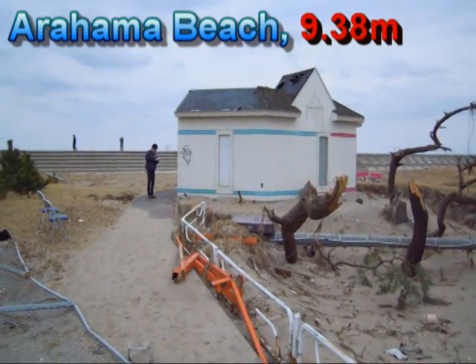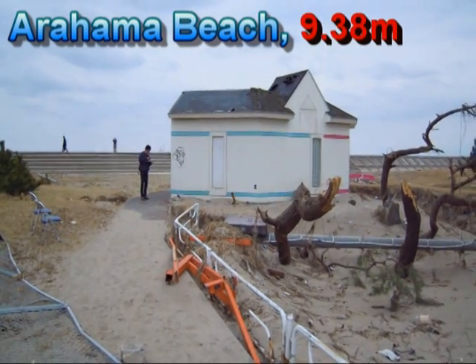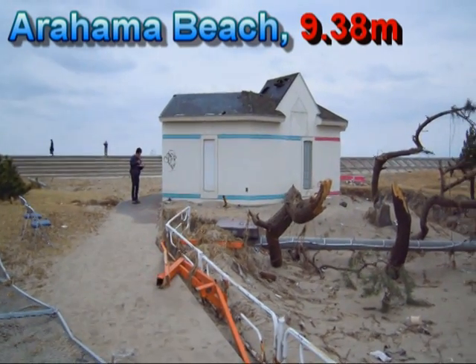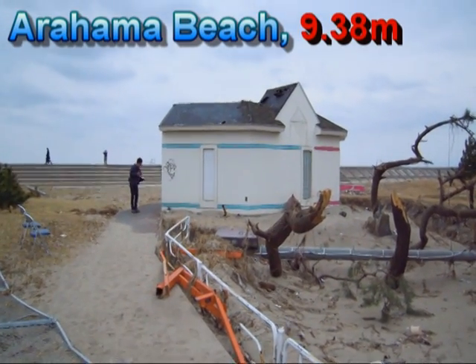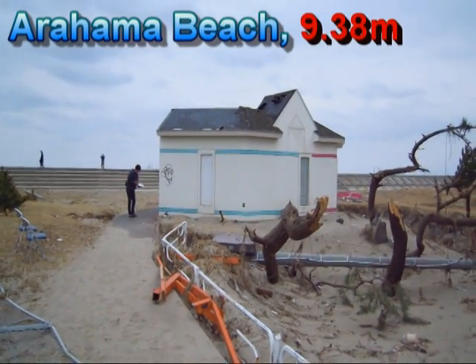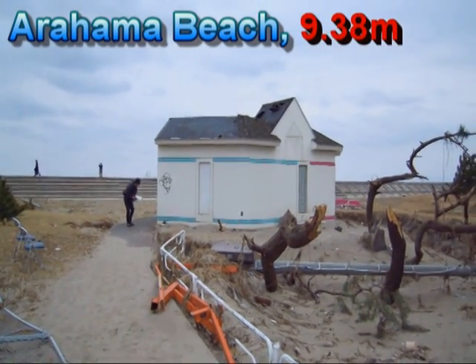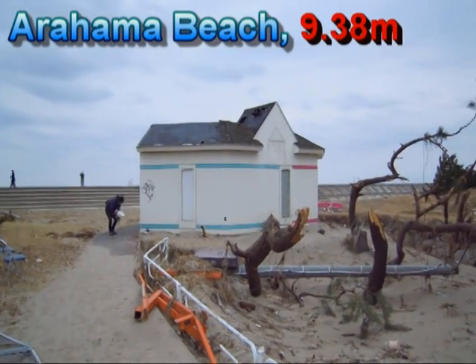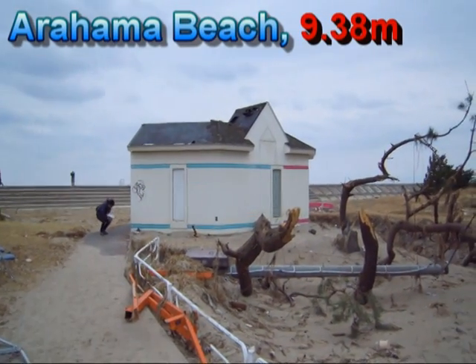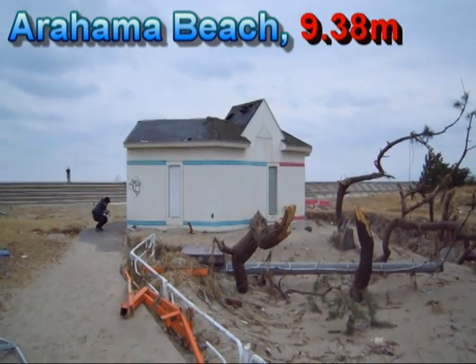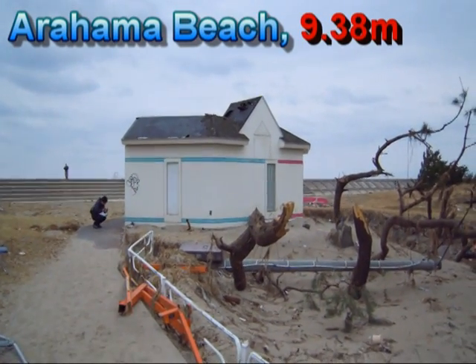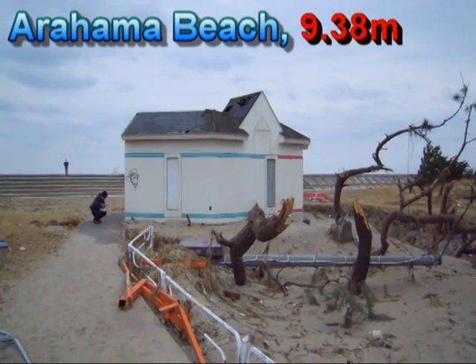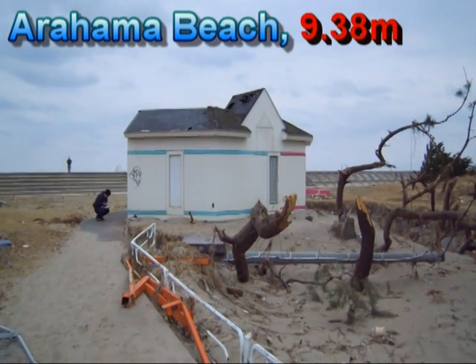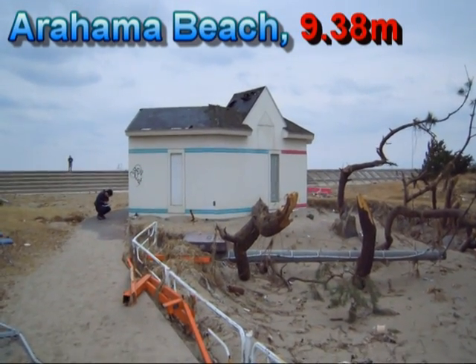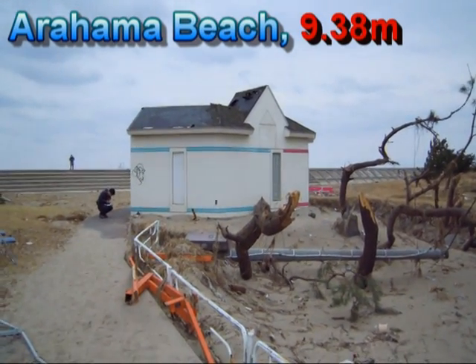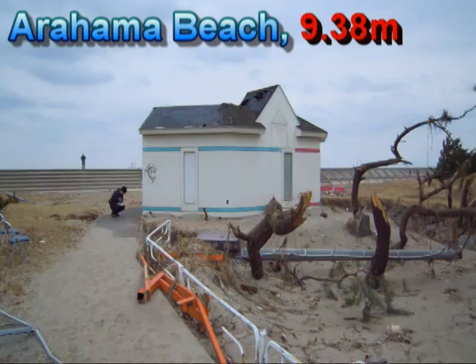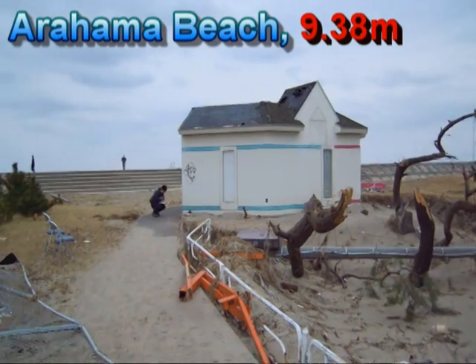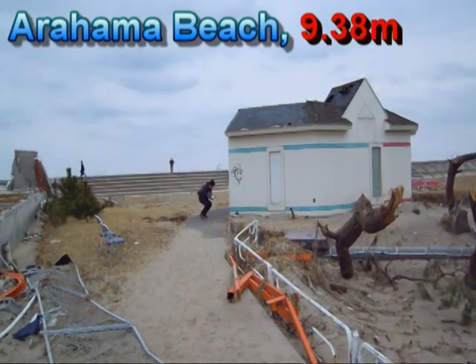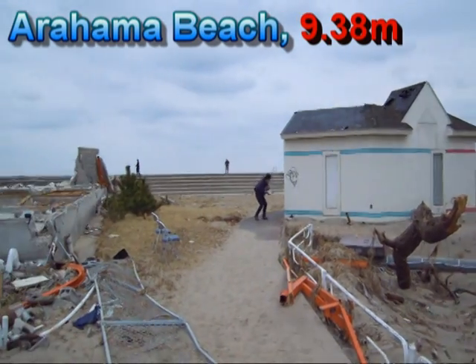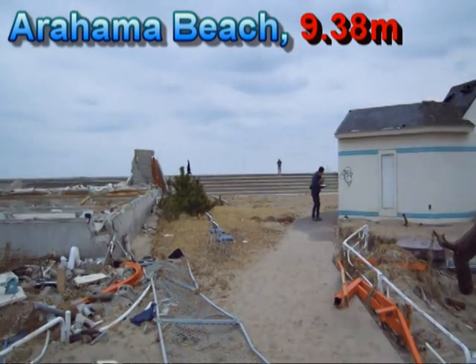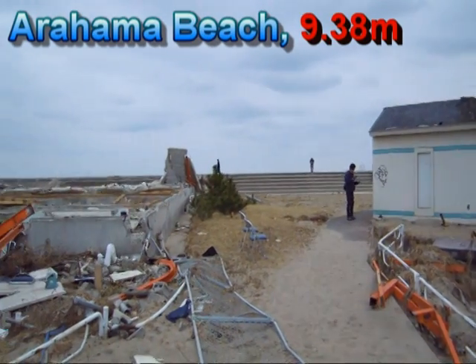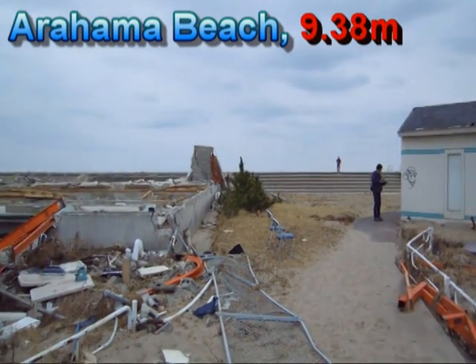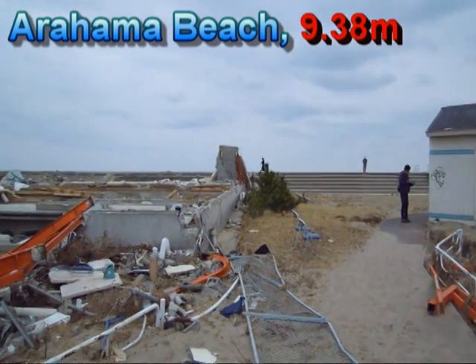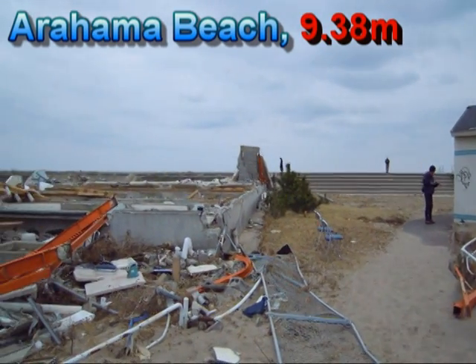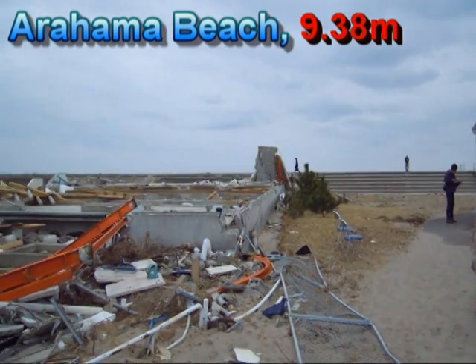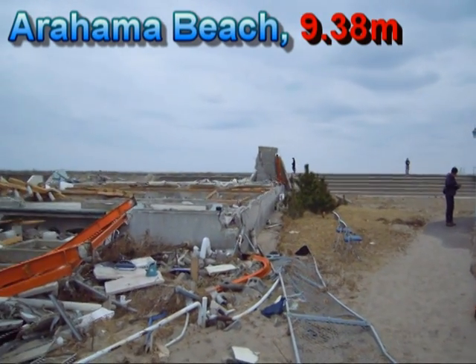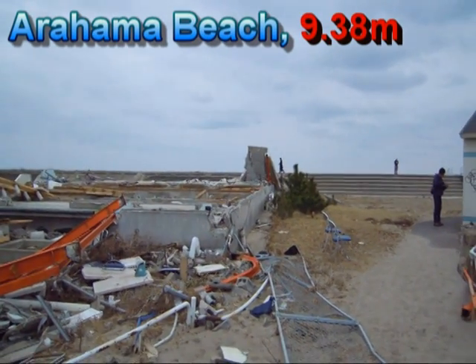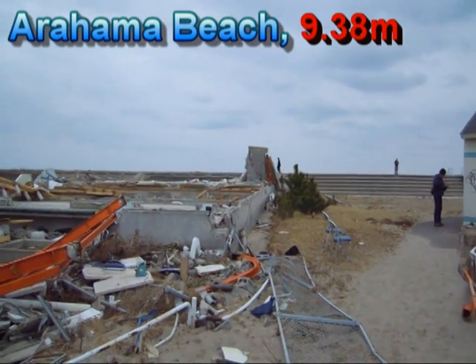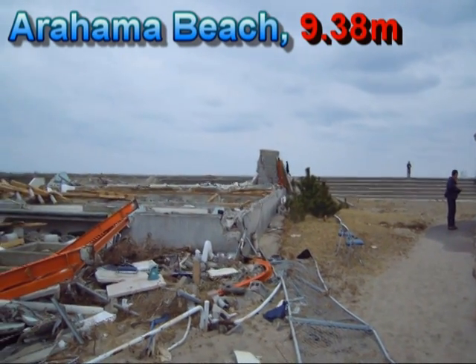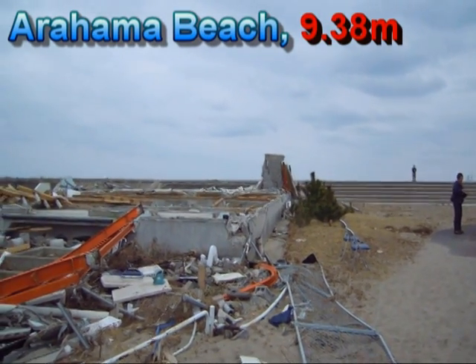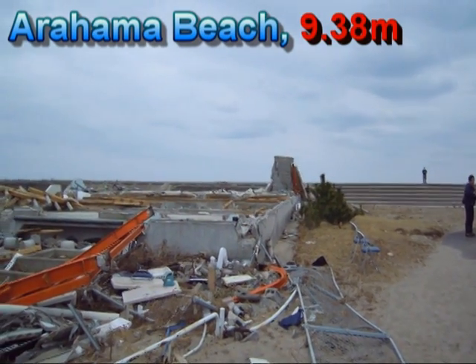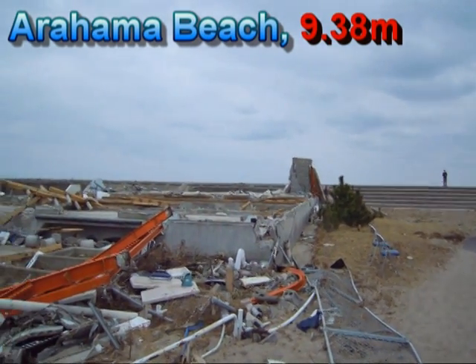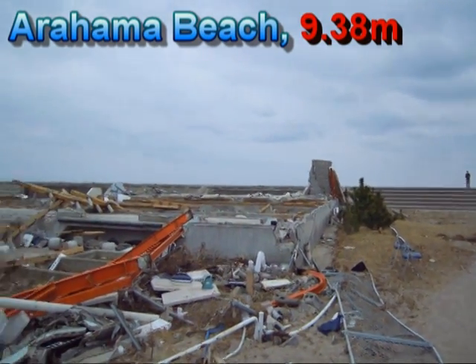This is the building that we were showing you before. On the other side there was big erosion. These were very strong buildings, and that seems to be interesting as well.